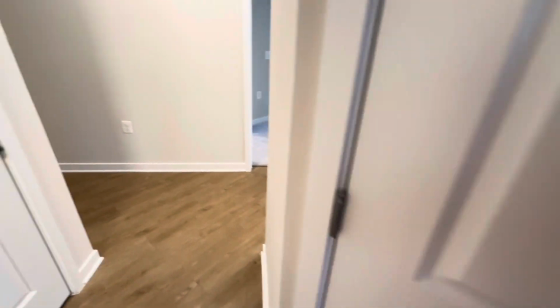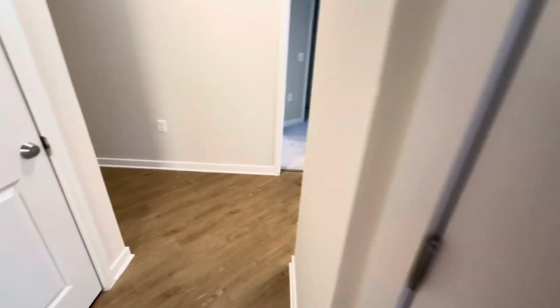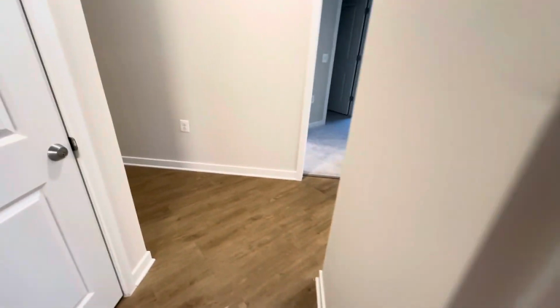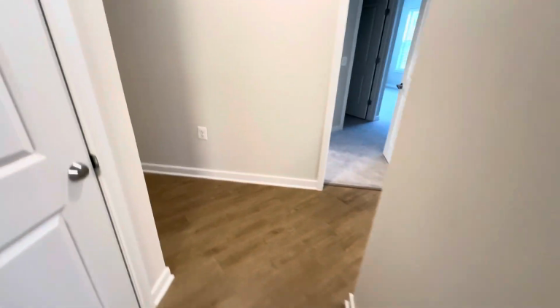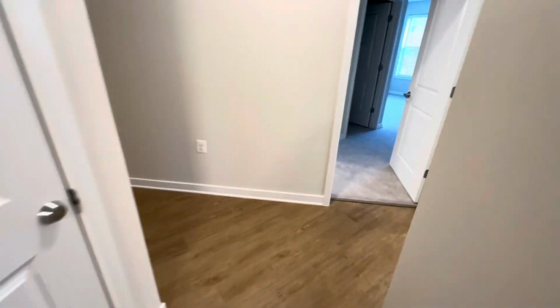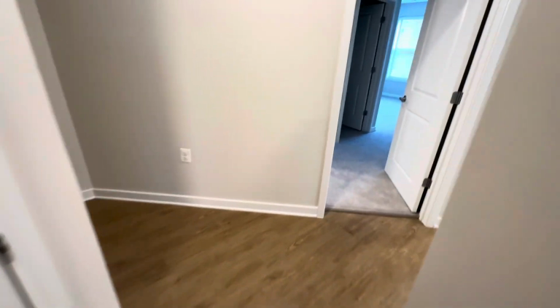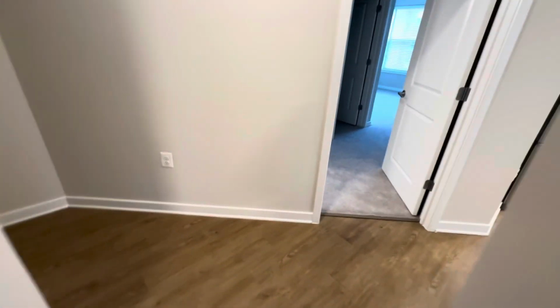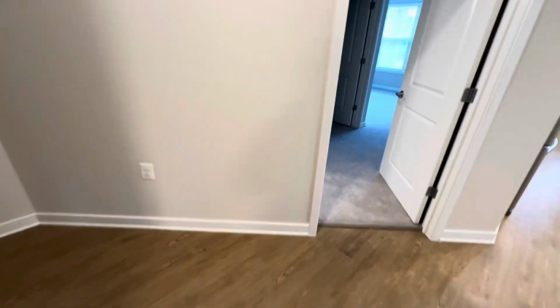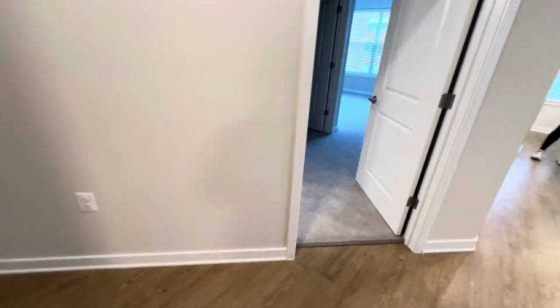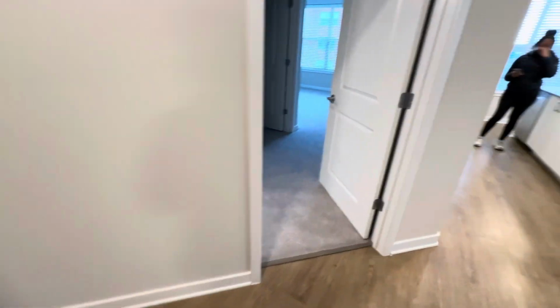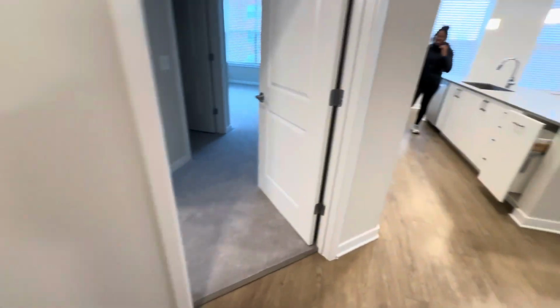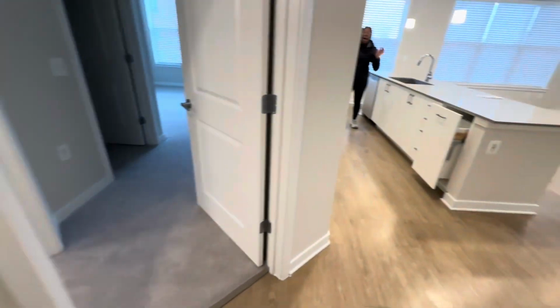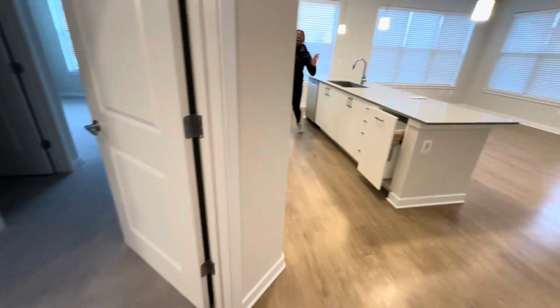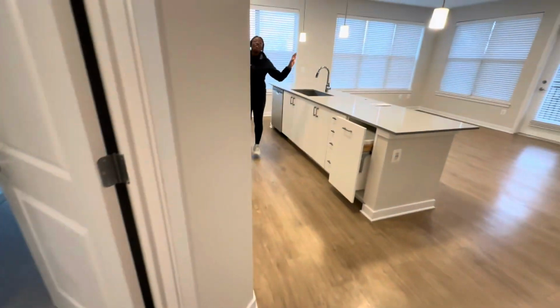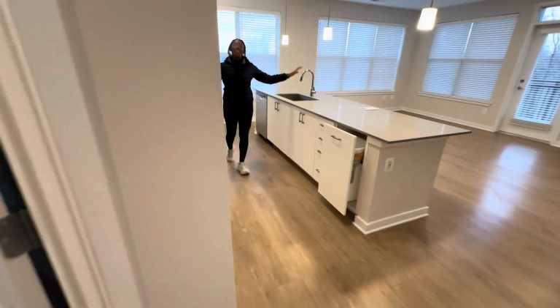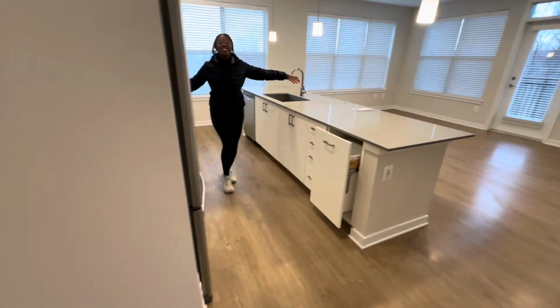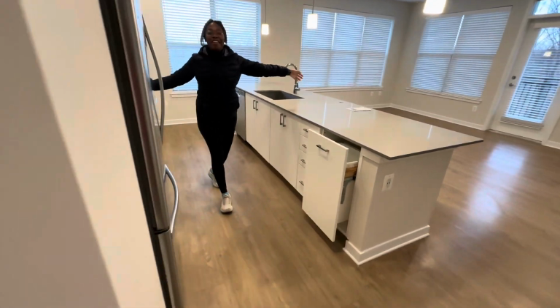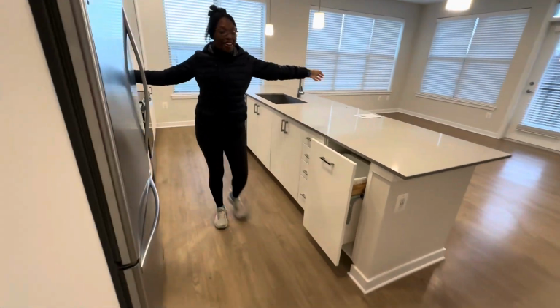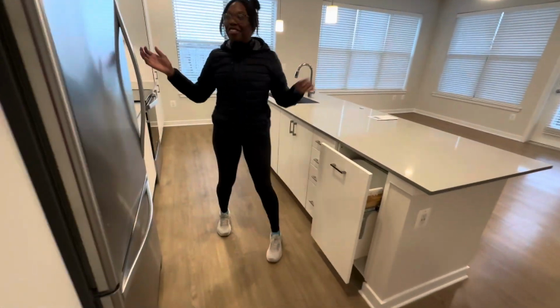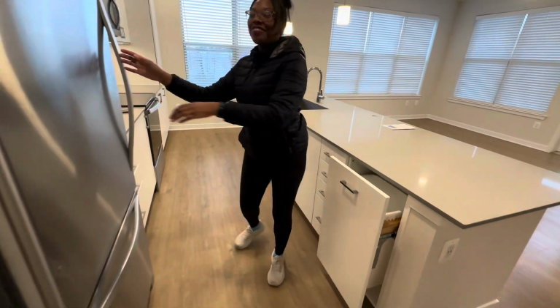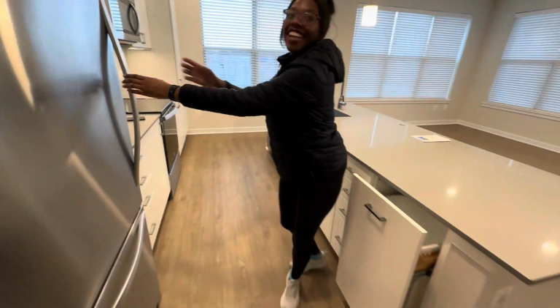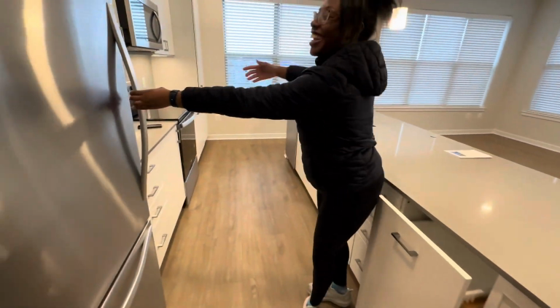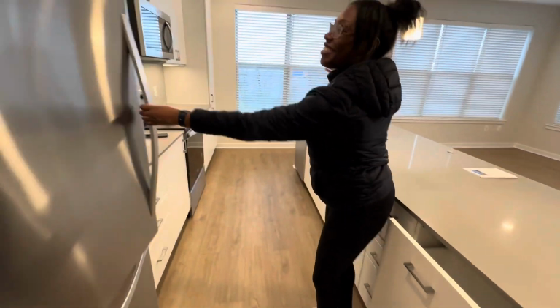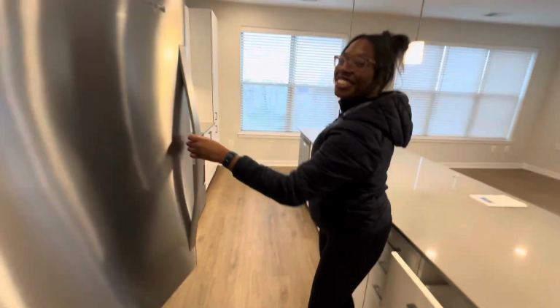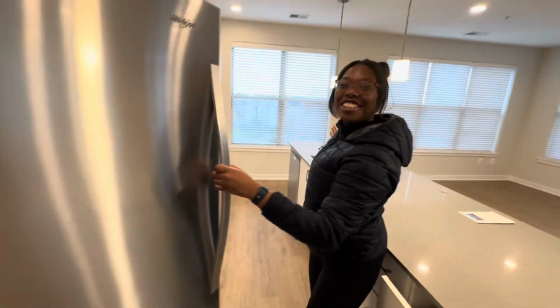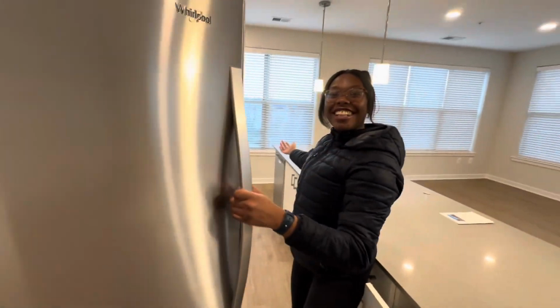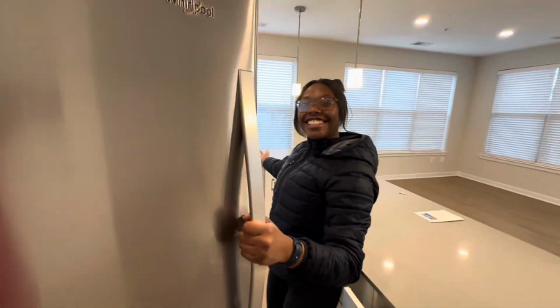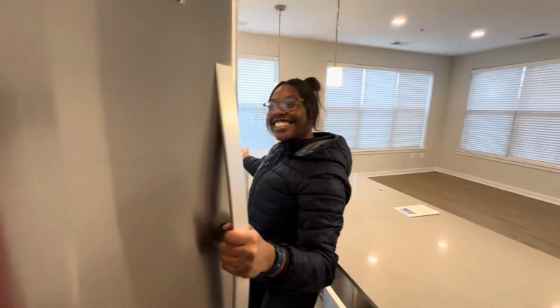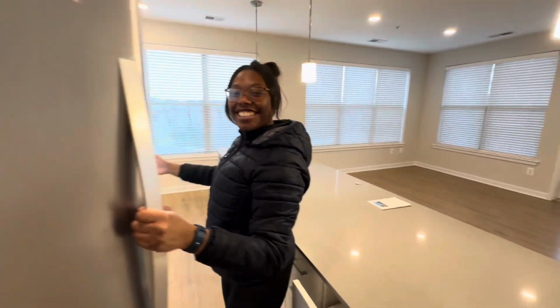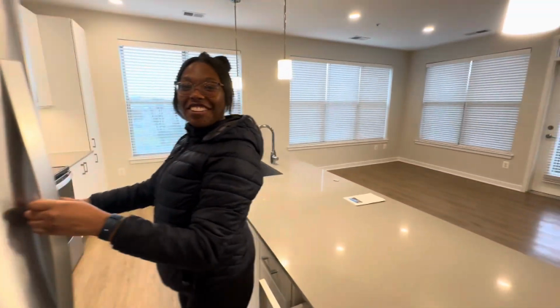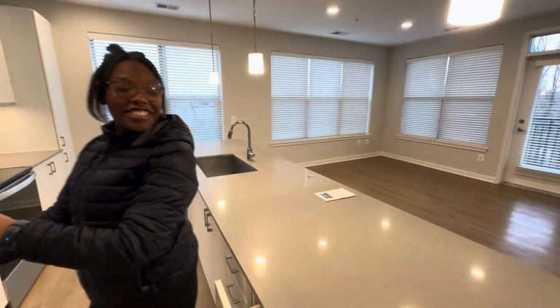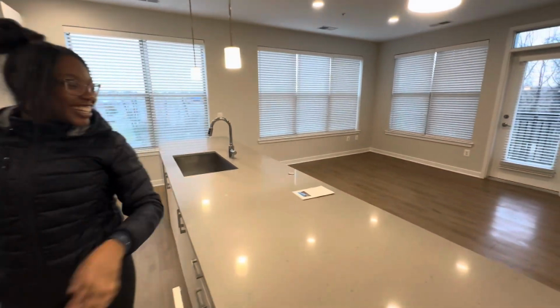Welcome to my home. Thank you for joining us. This is my fridge.